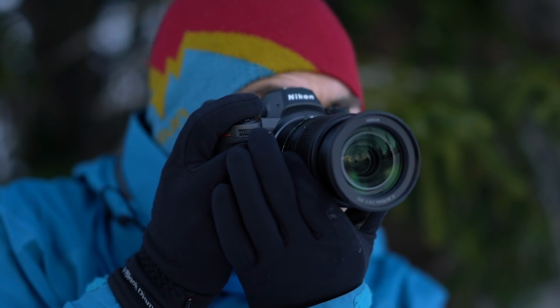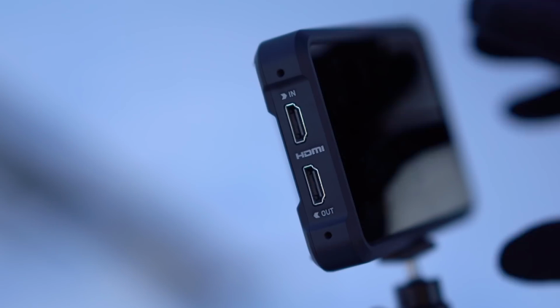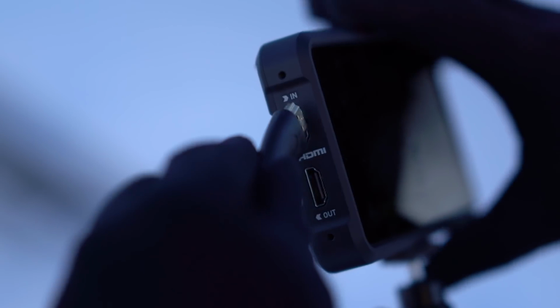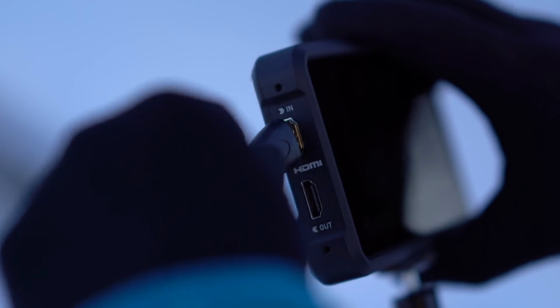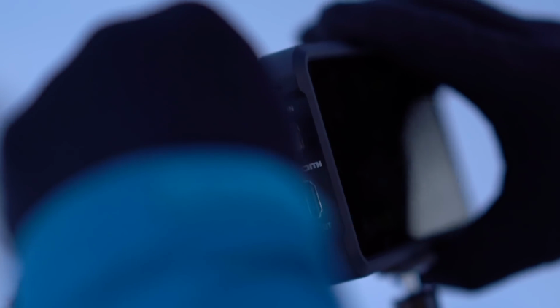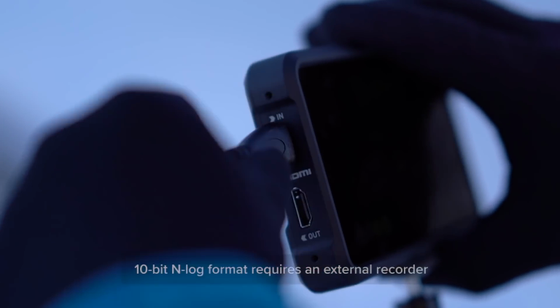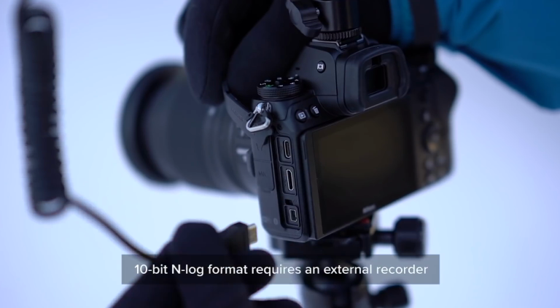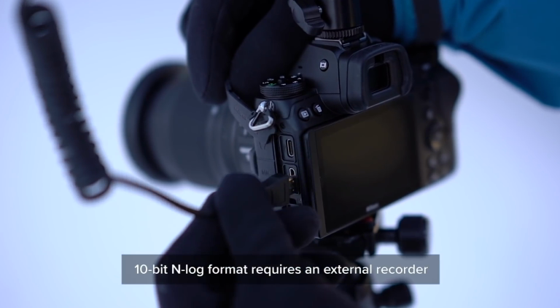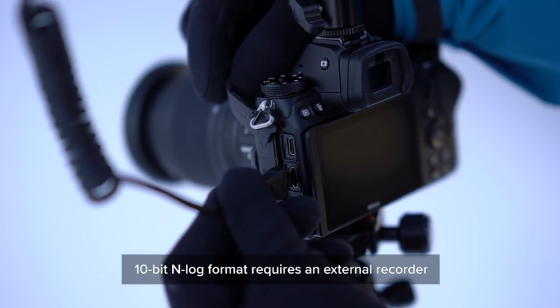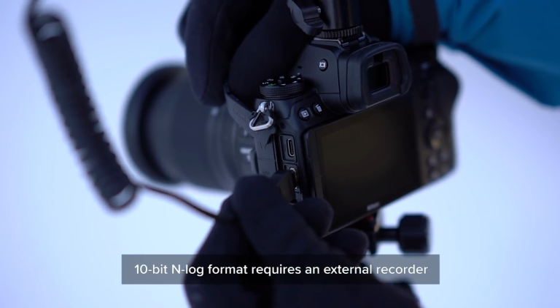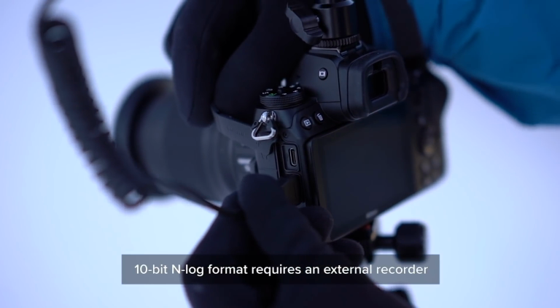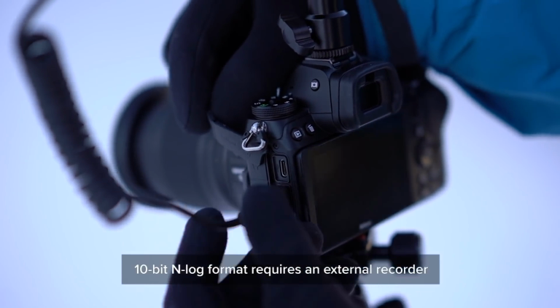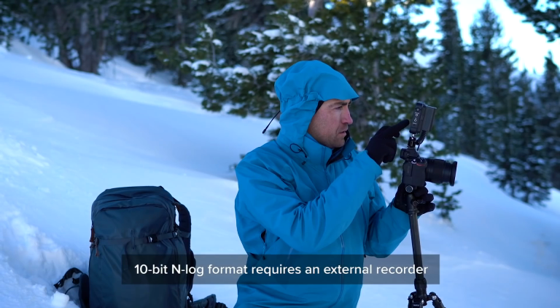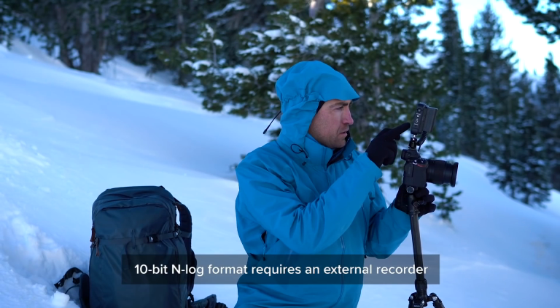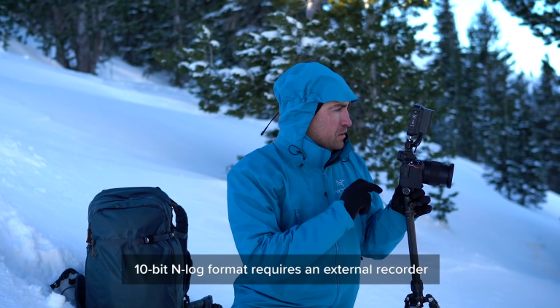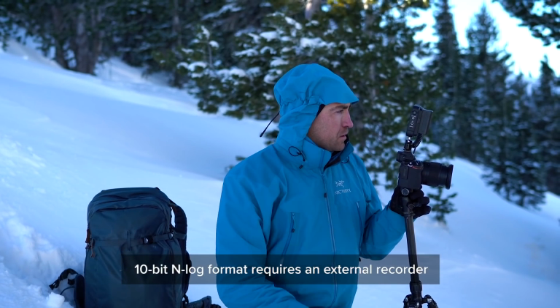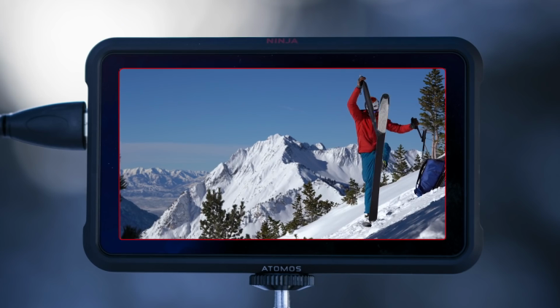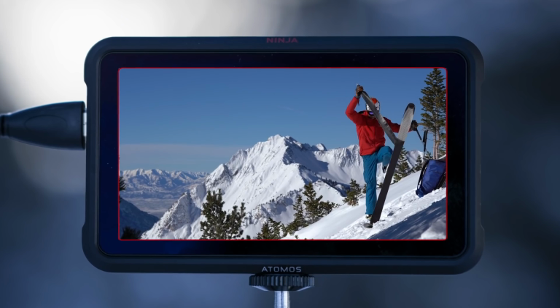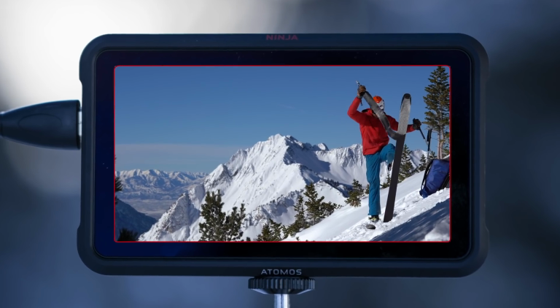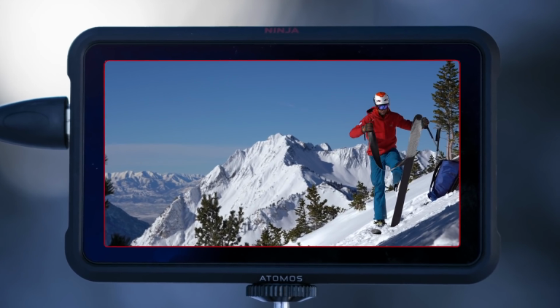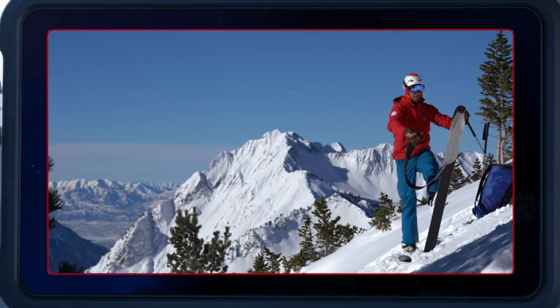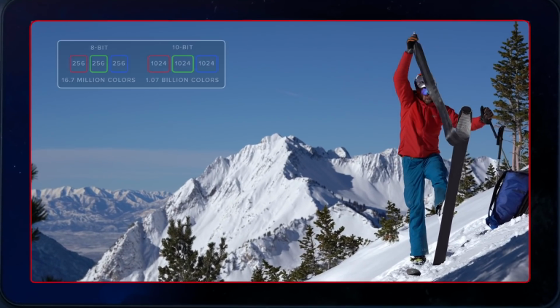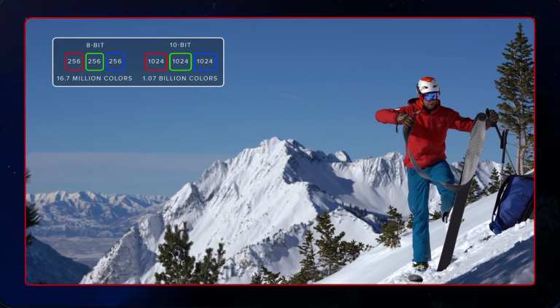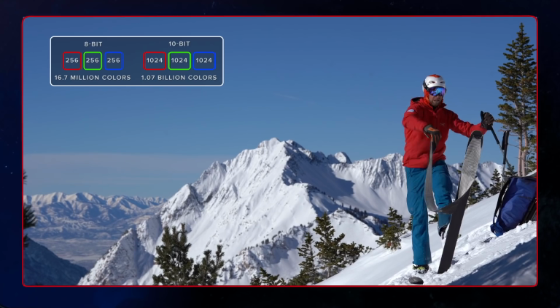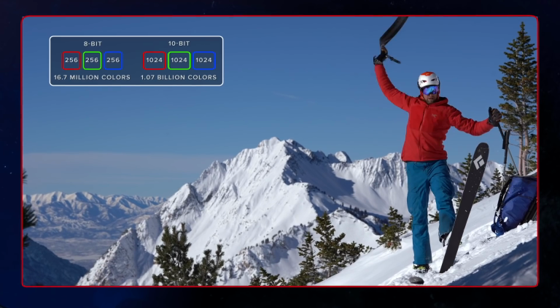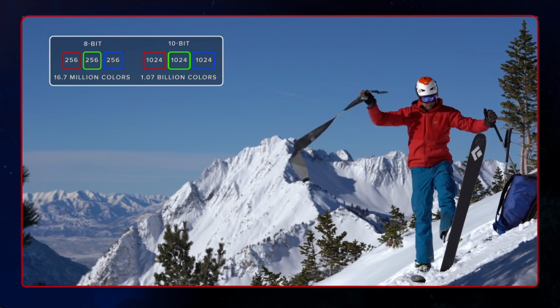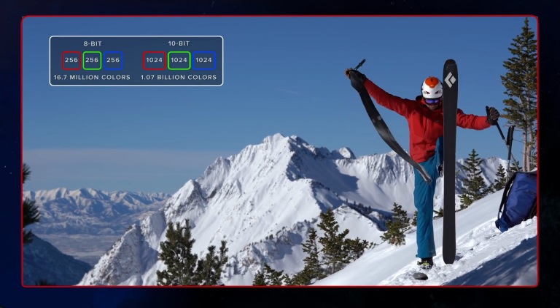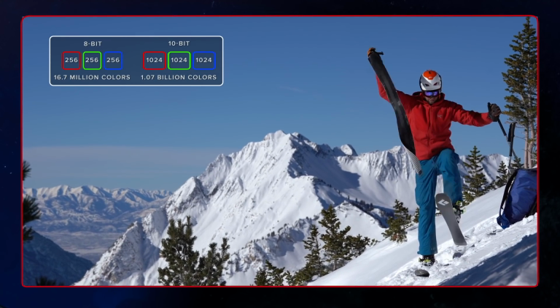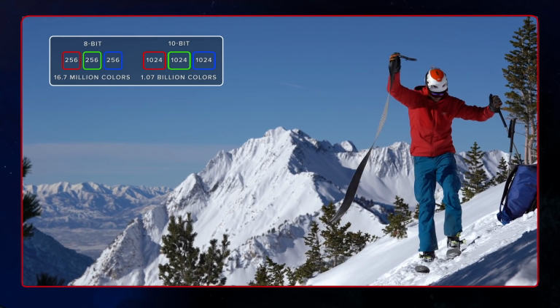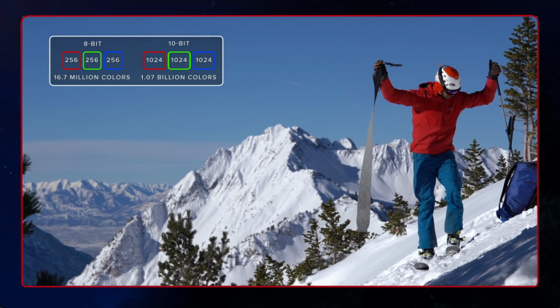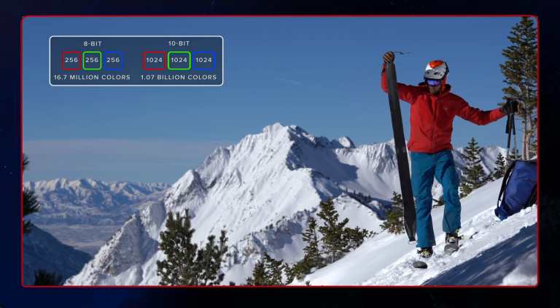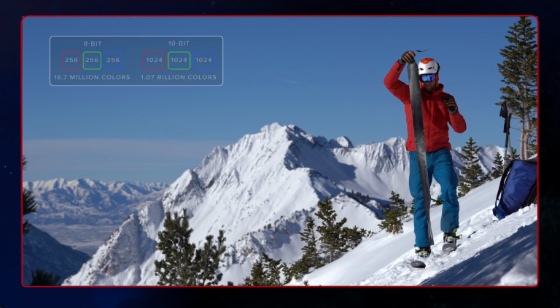4K Ultra HD full-frame video can be recorded in the new 10-bit N-Log format, which expands the dynamic range up to 12 stops, capturing 64 times the amount of color information when compared to internal 8-bit recording.